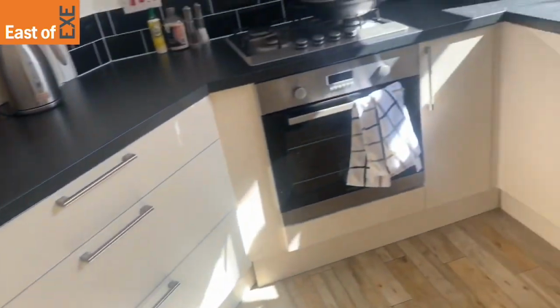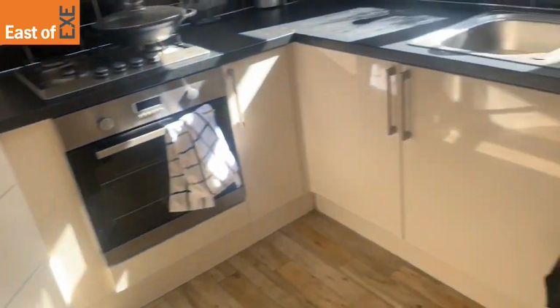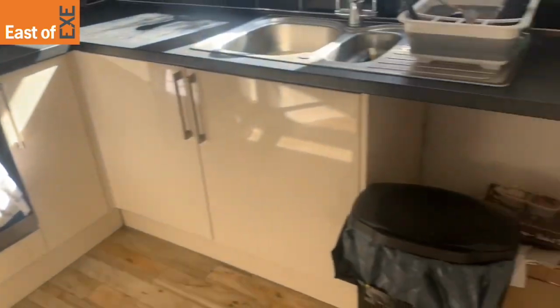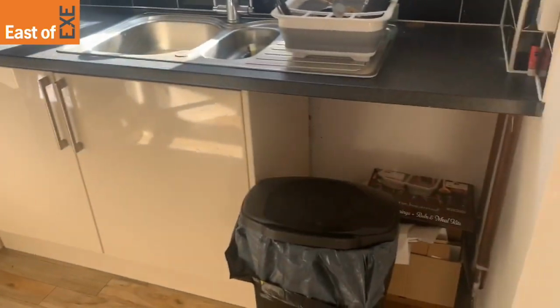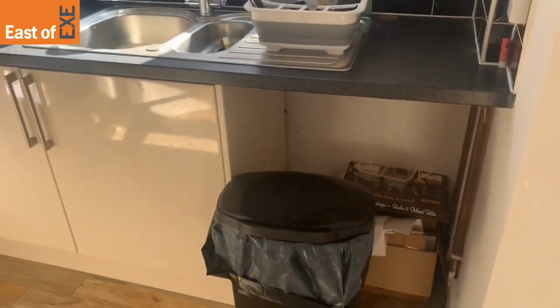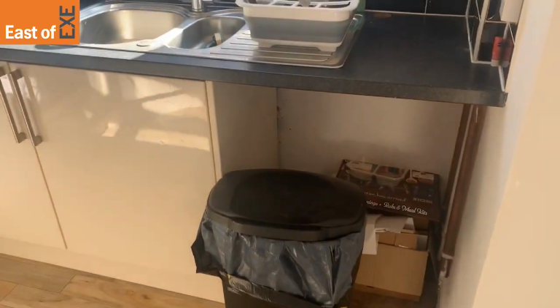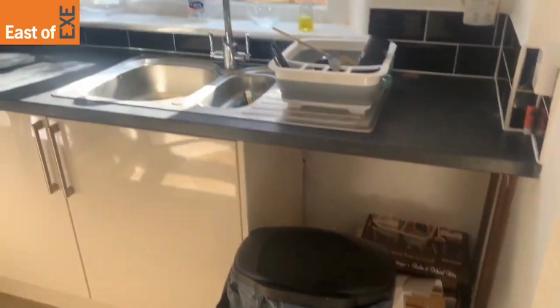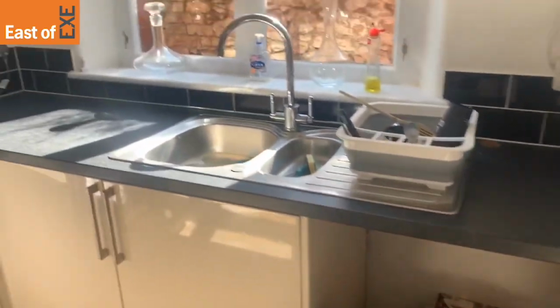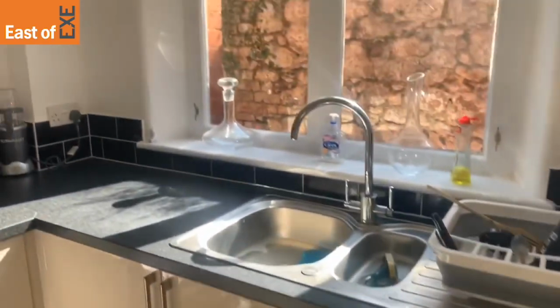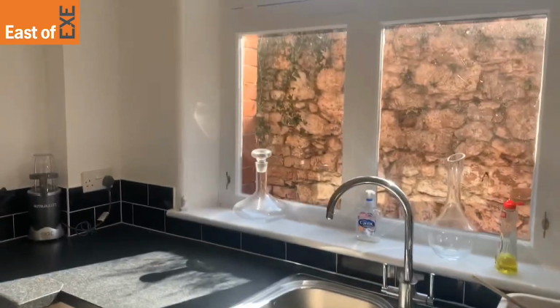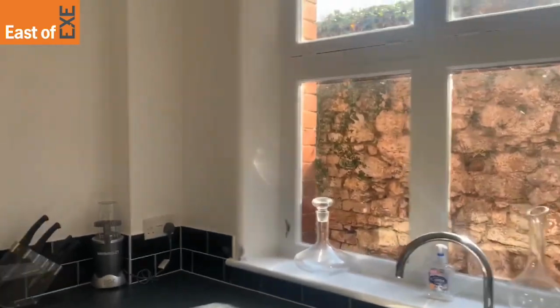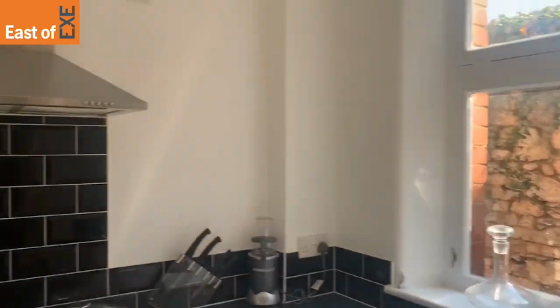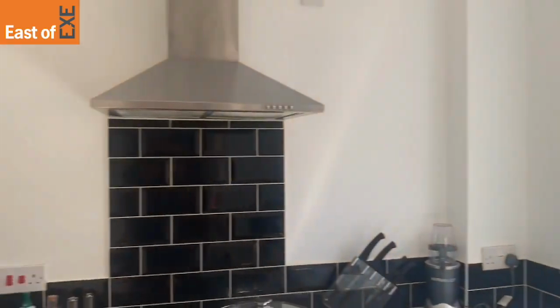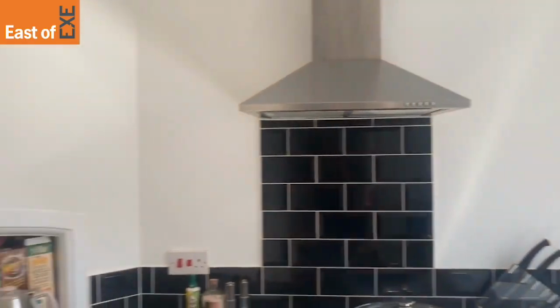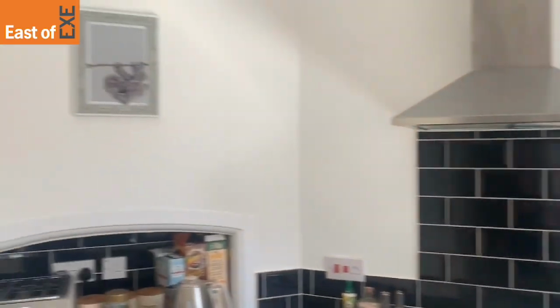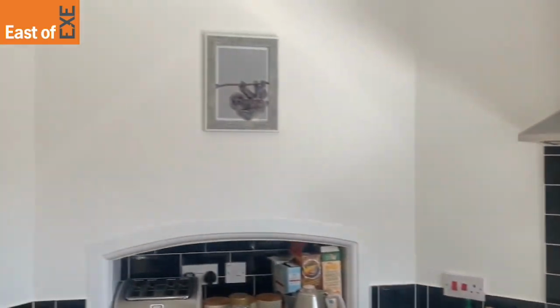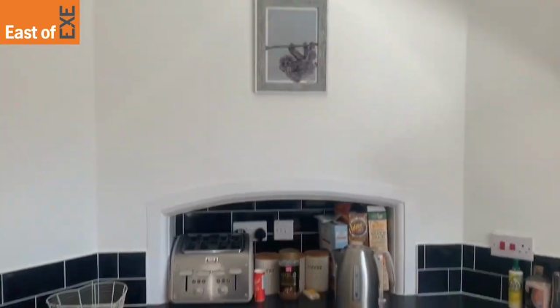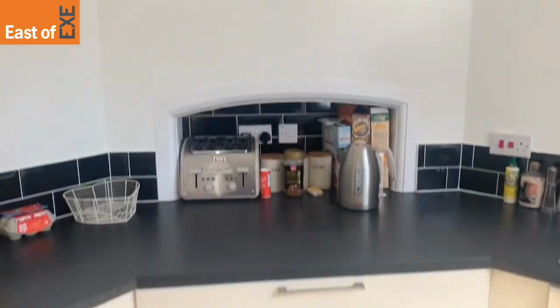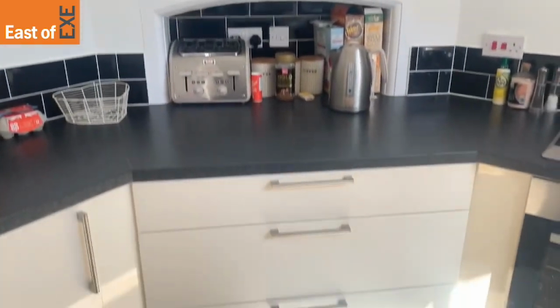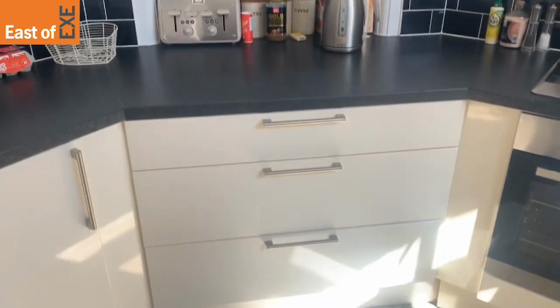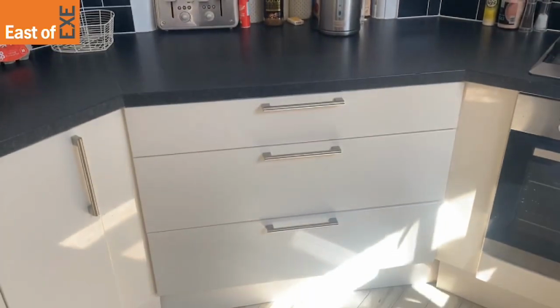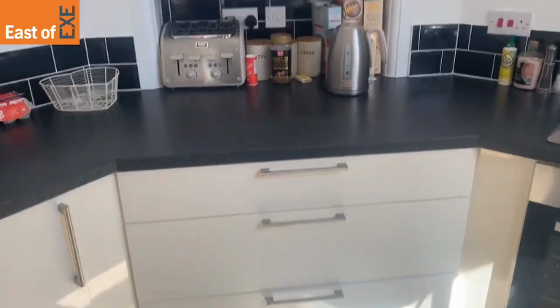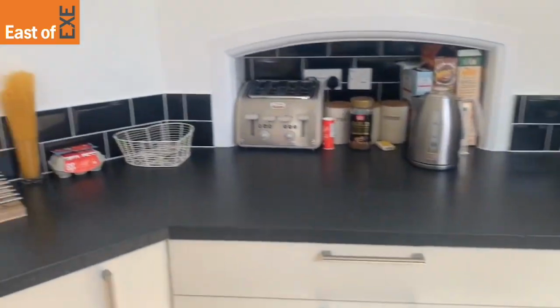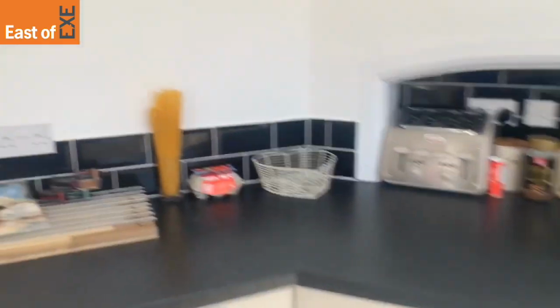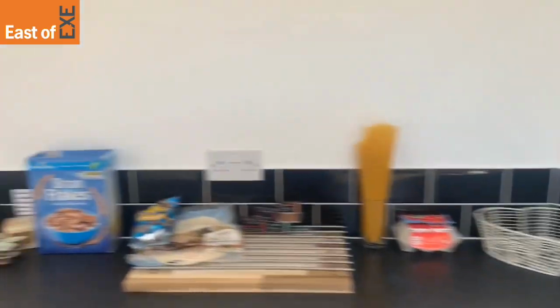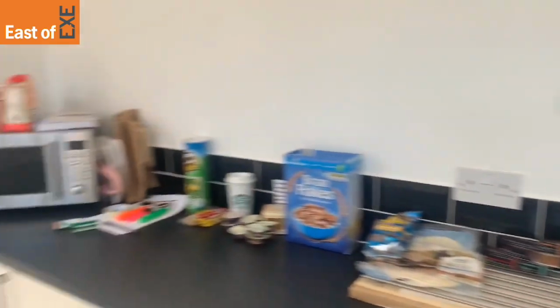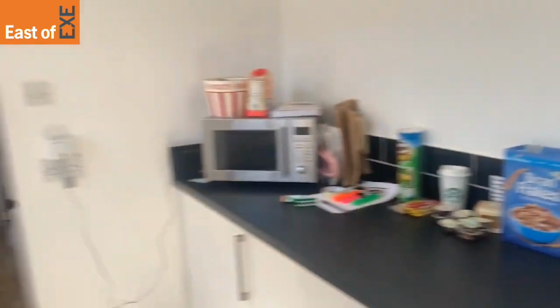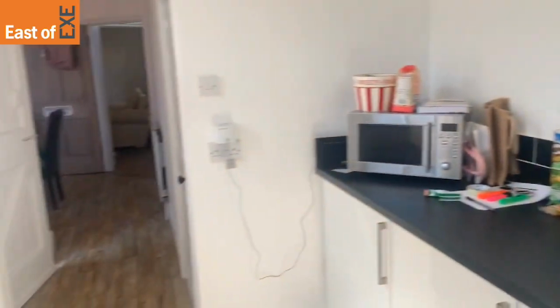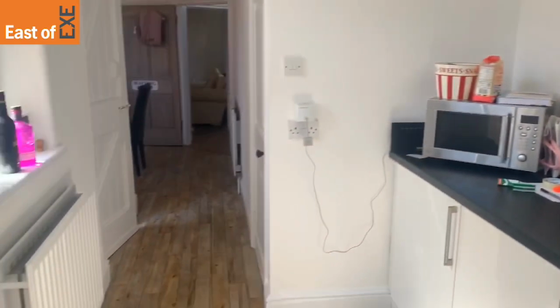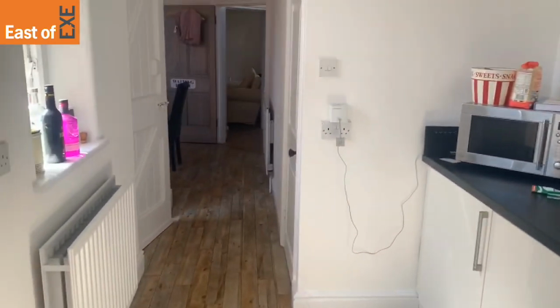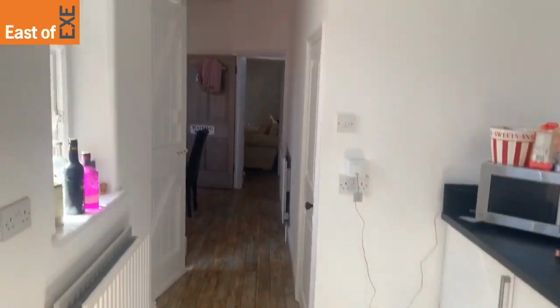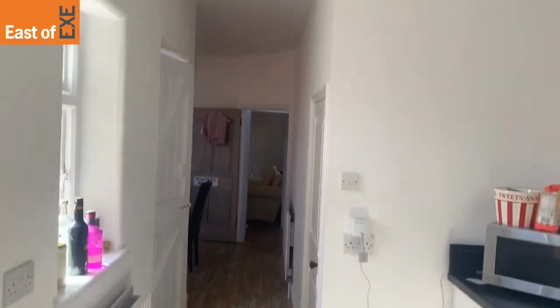As well as this, you do have space for a washing machine, but overall a really bright modern kitchen — a lovely social room to have as well.